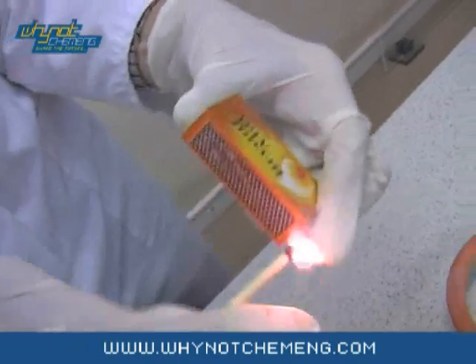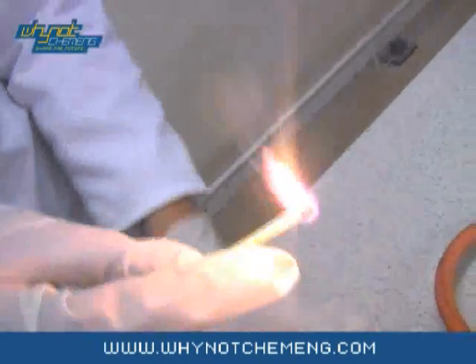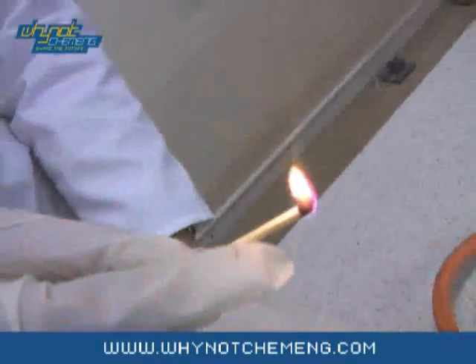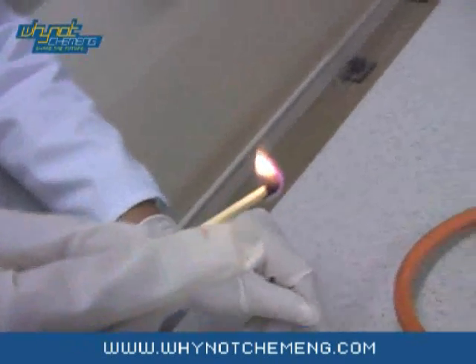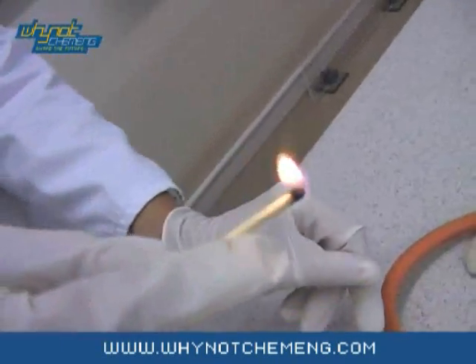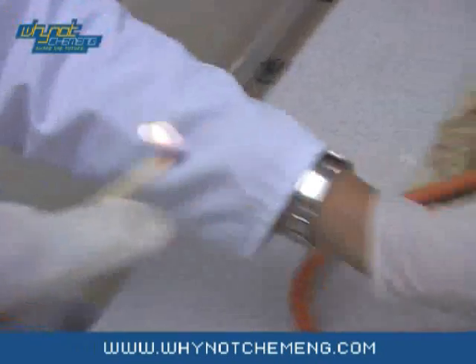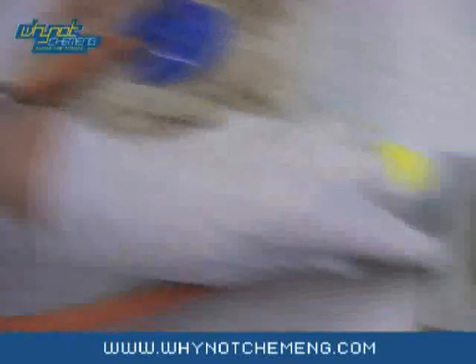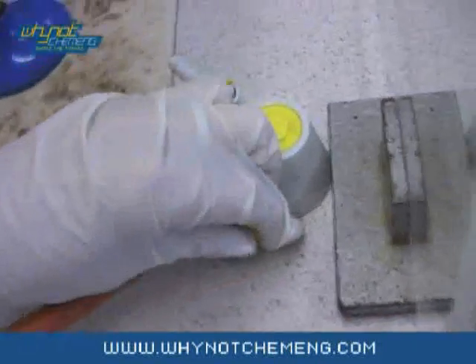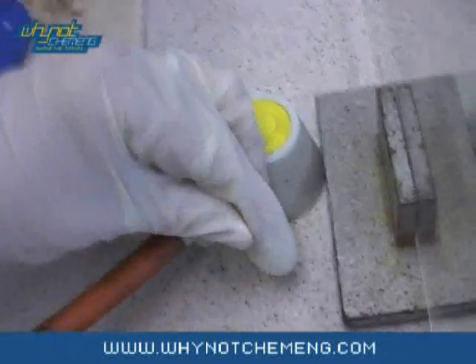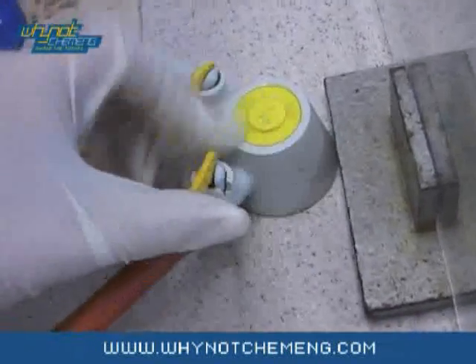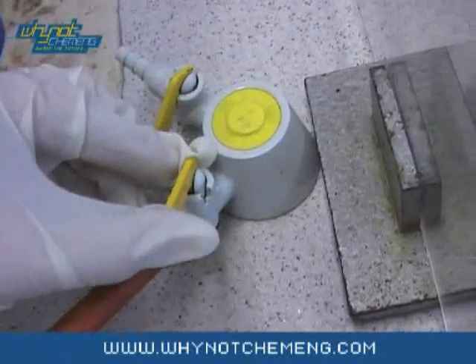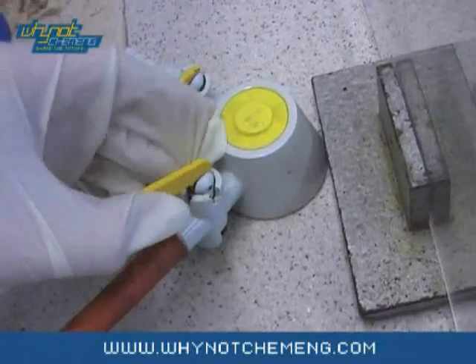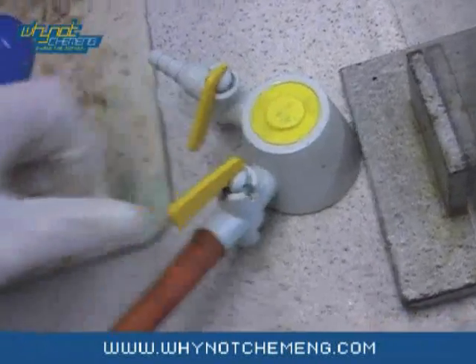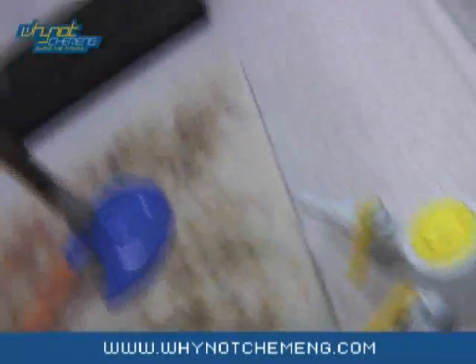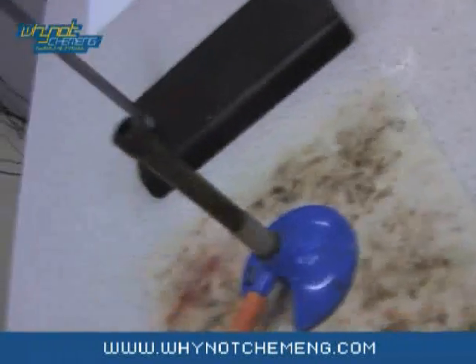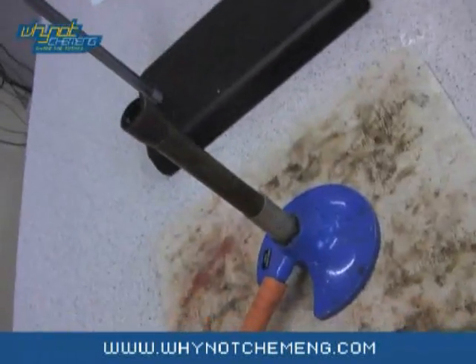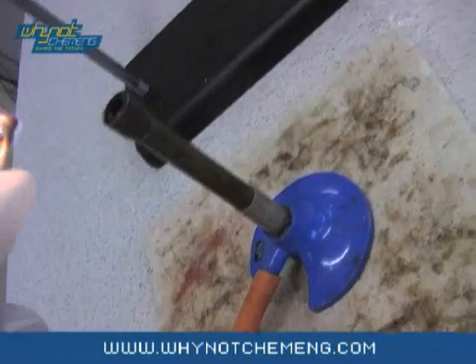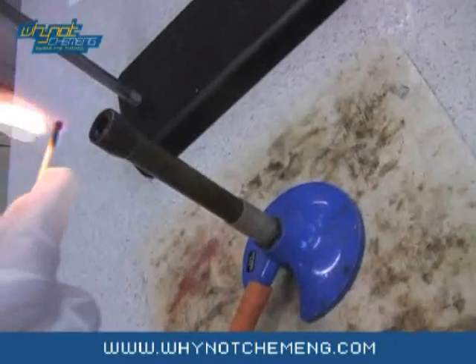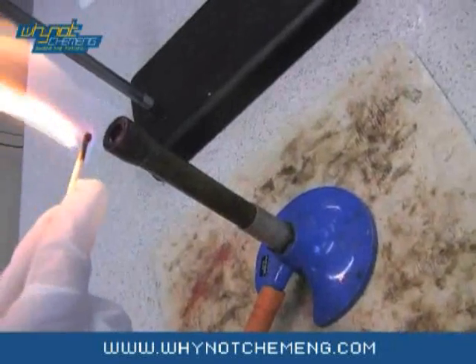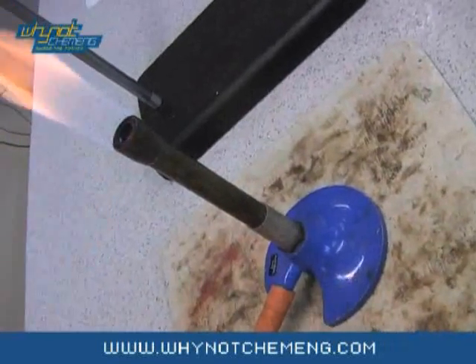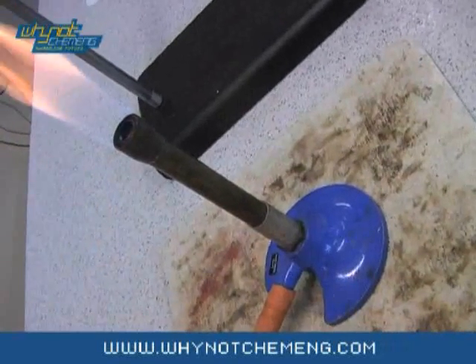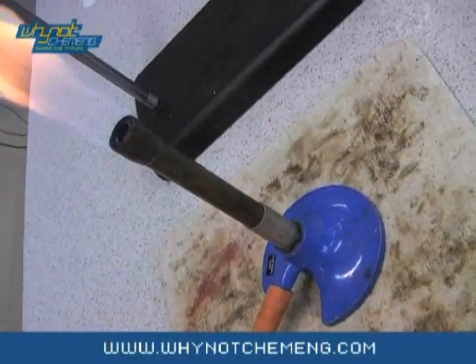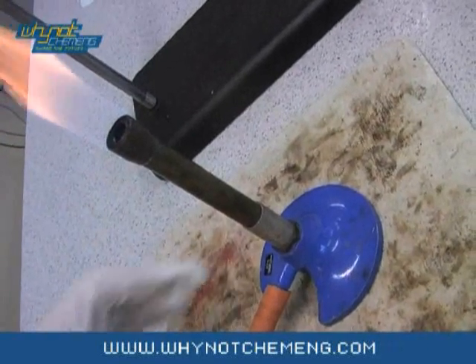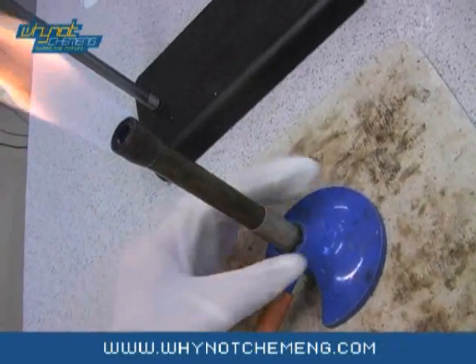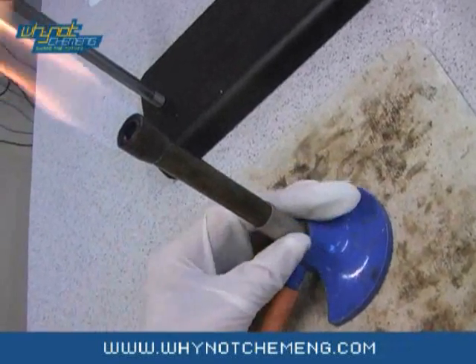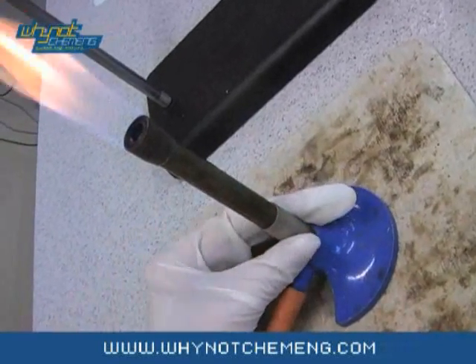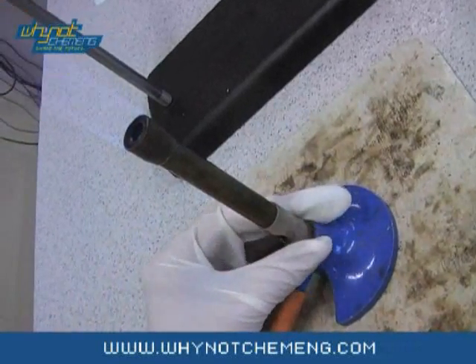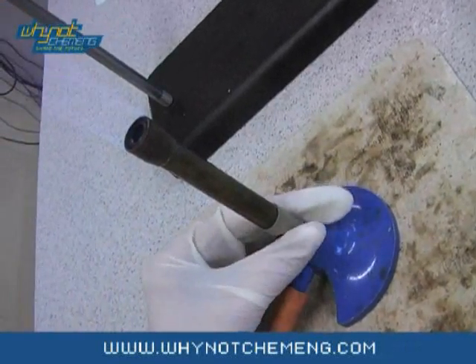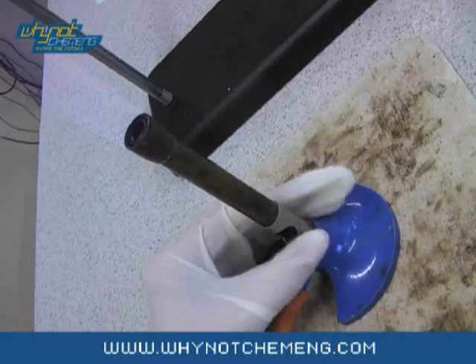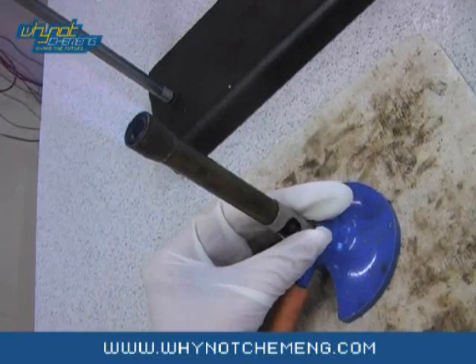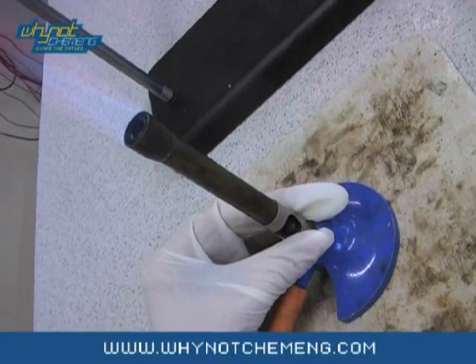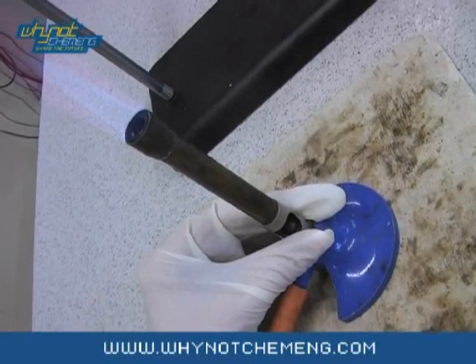Light the Bunsen burner, ensuring that you have a safety flame first, and then turning around to a roaring flame.